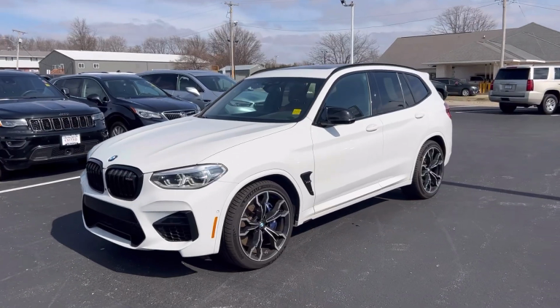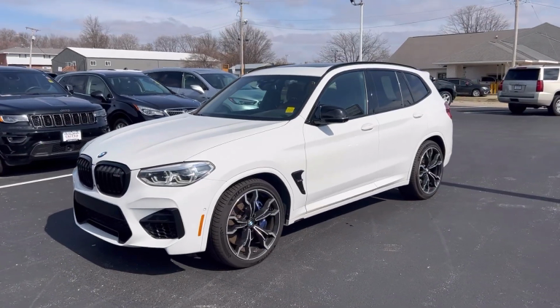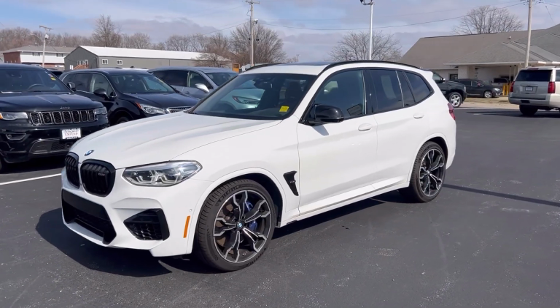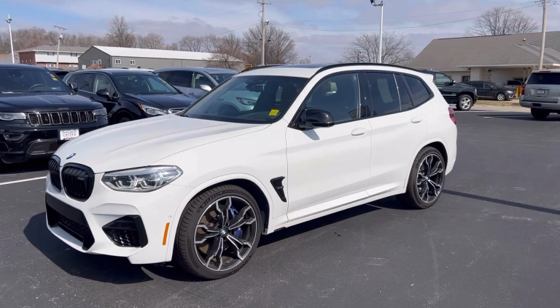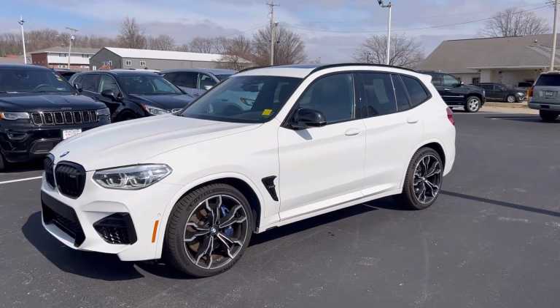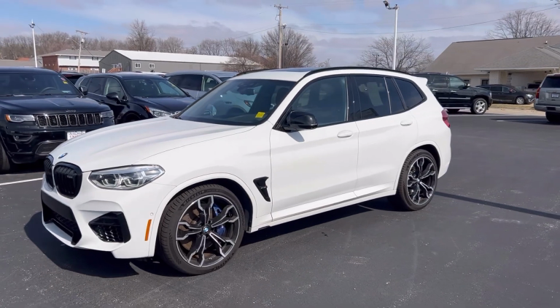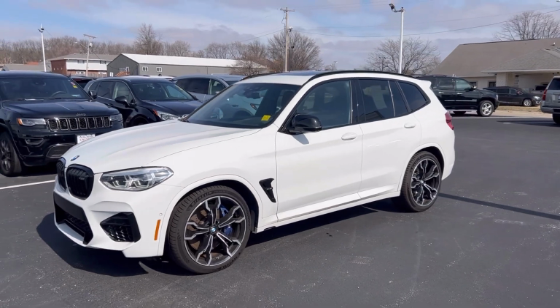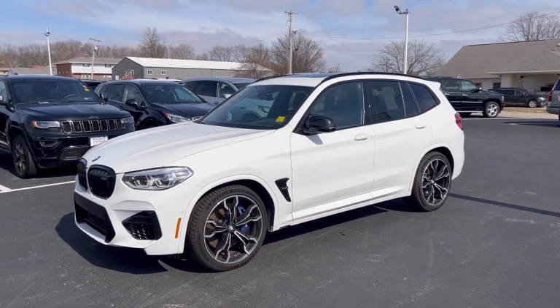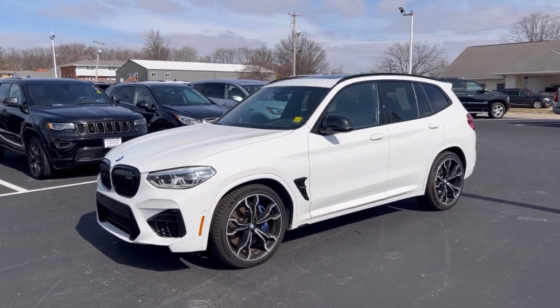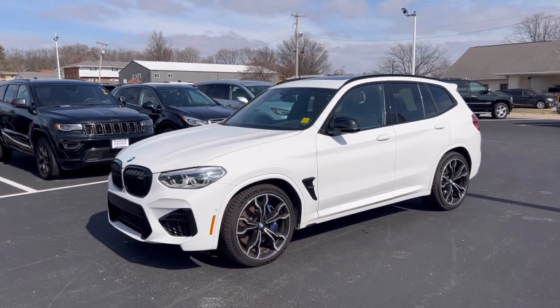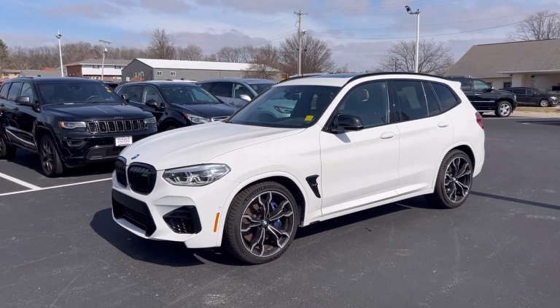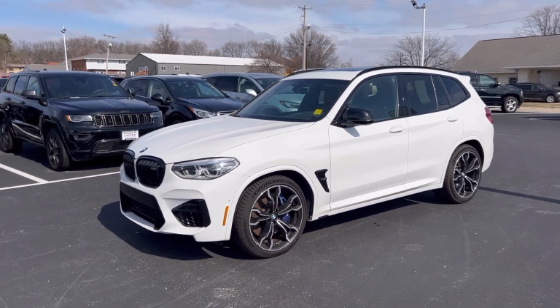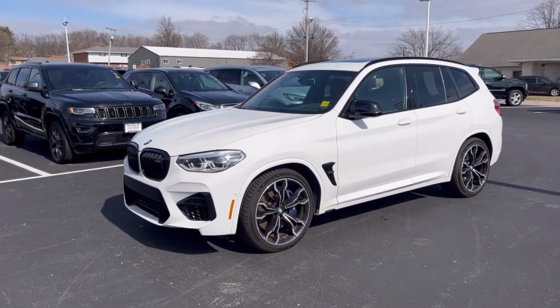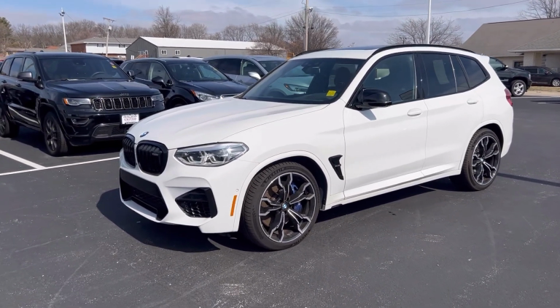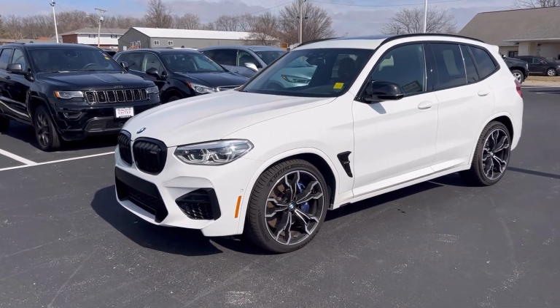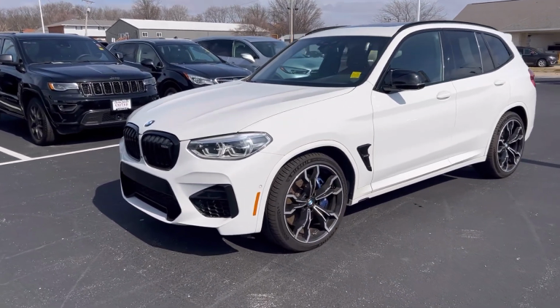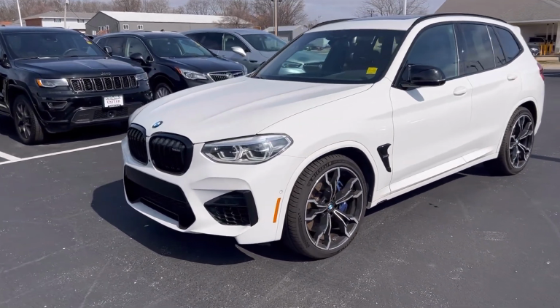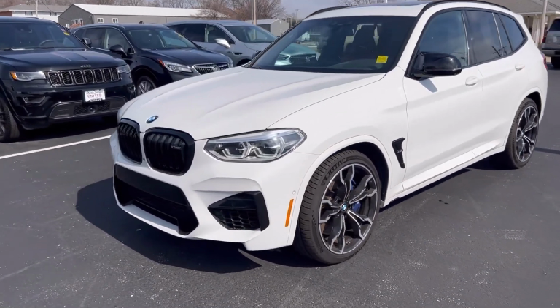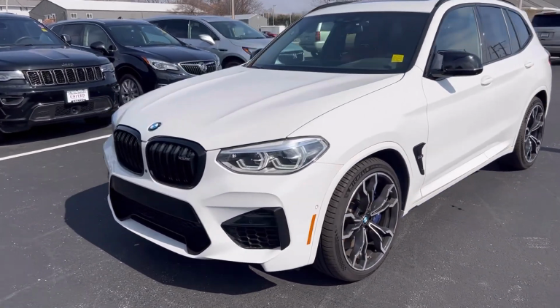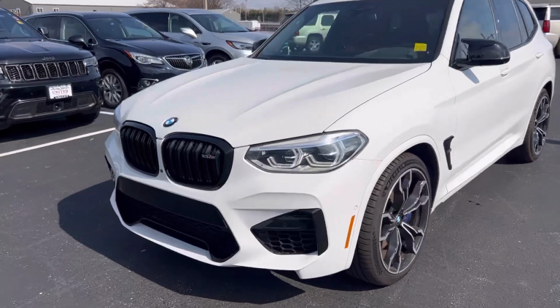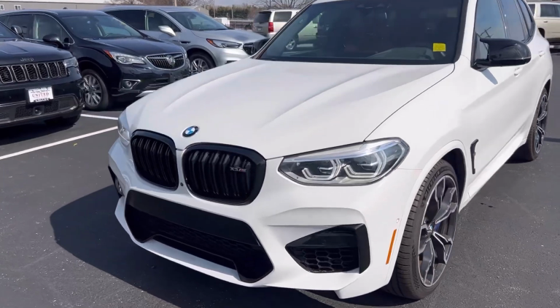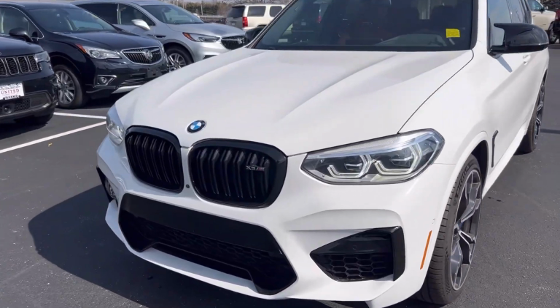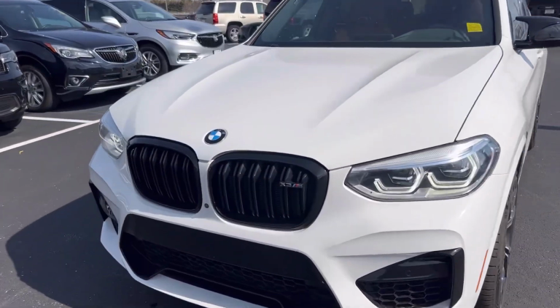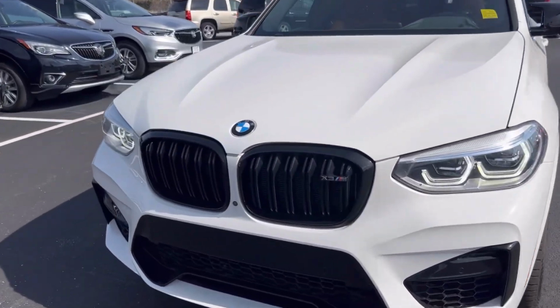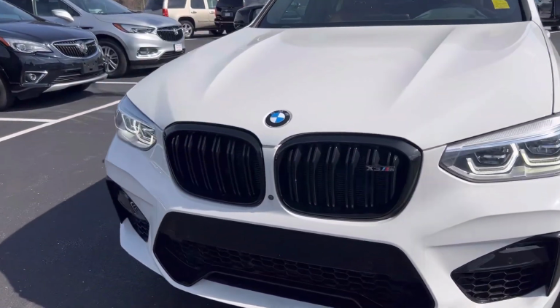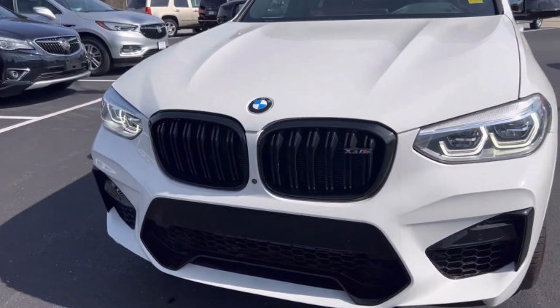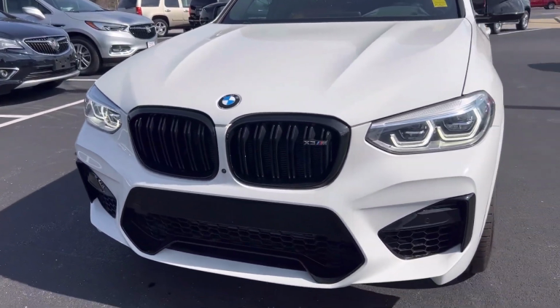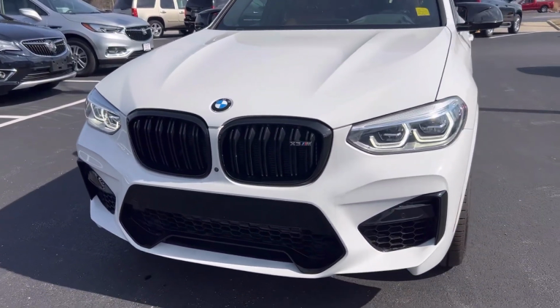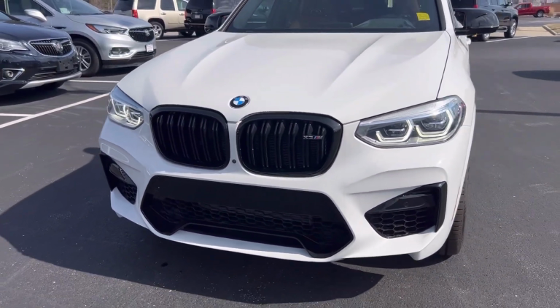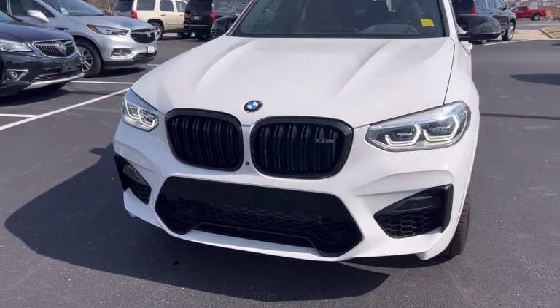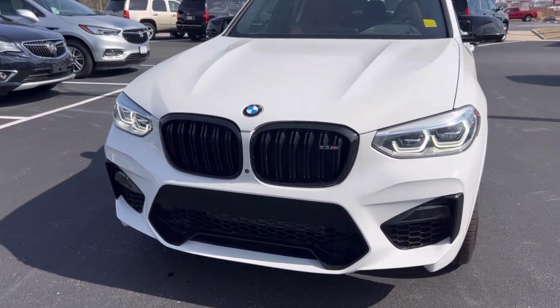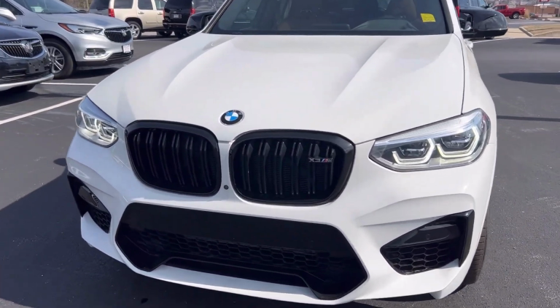All righty, so here it is — beautiful BMW X3 M Competition in a beautiful white color. Just wanted to walk you around it real quick here.